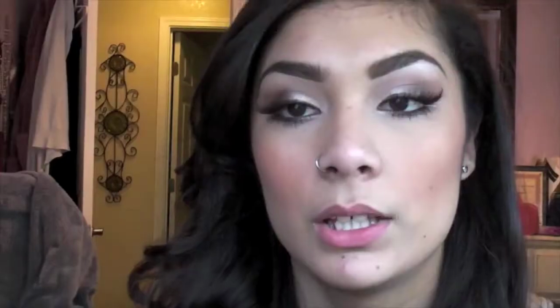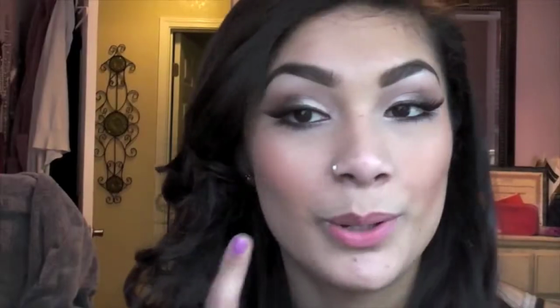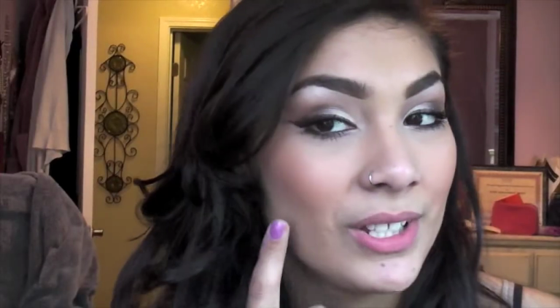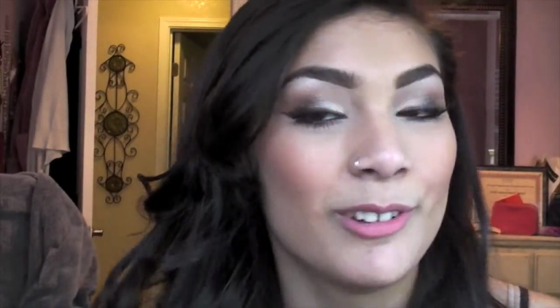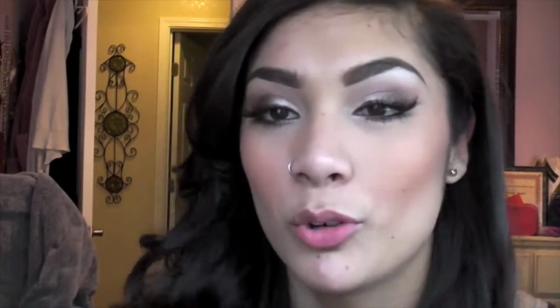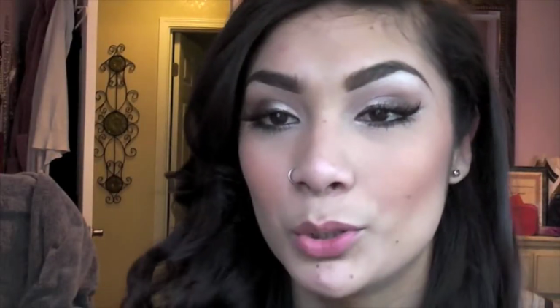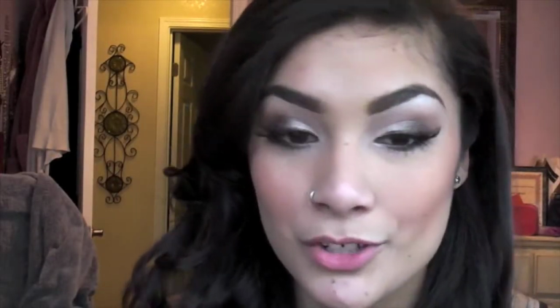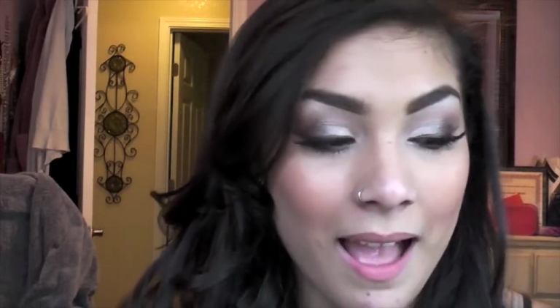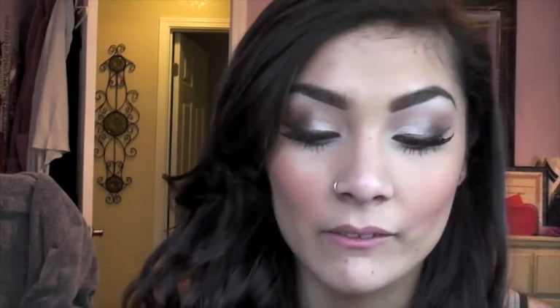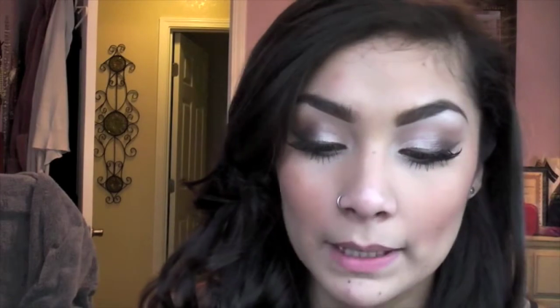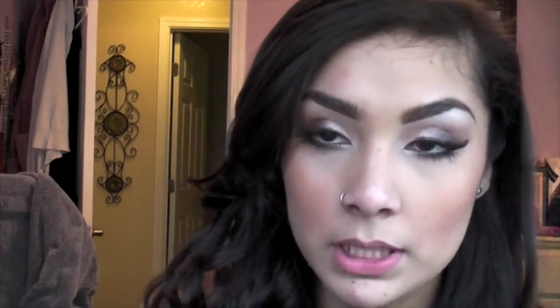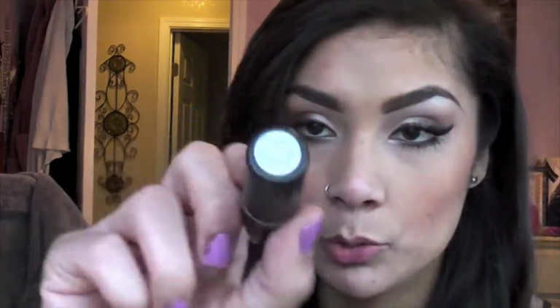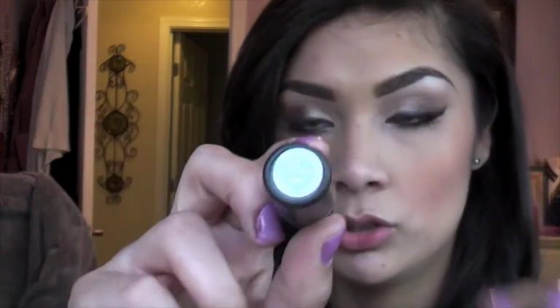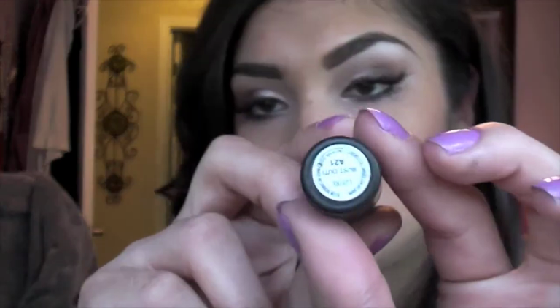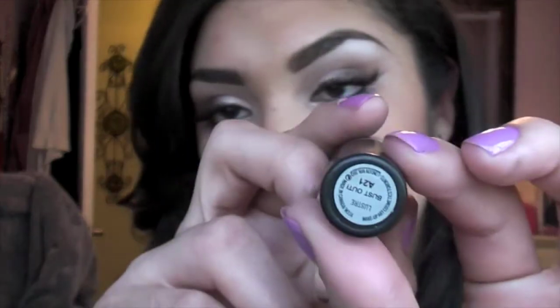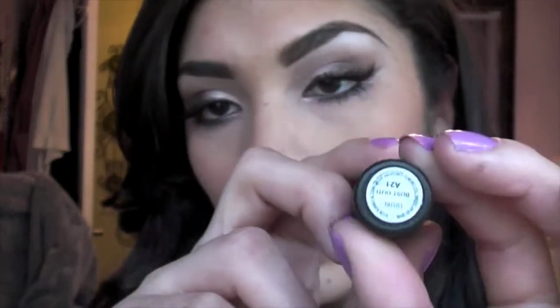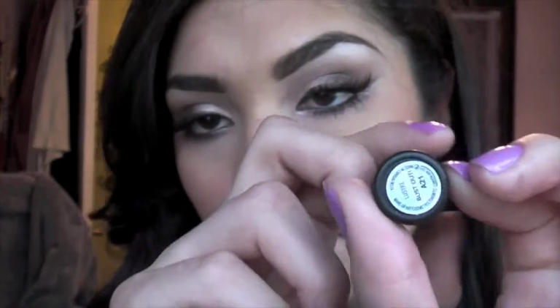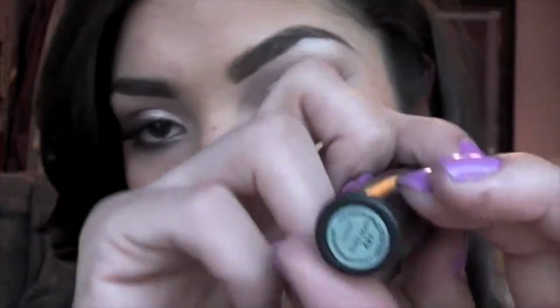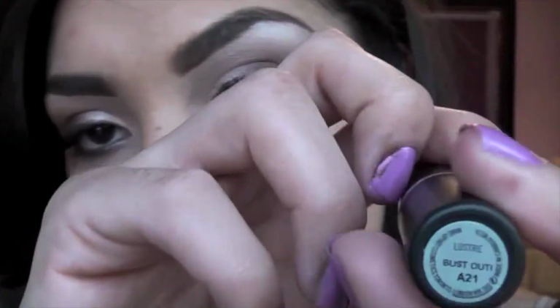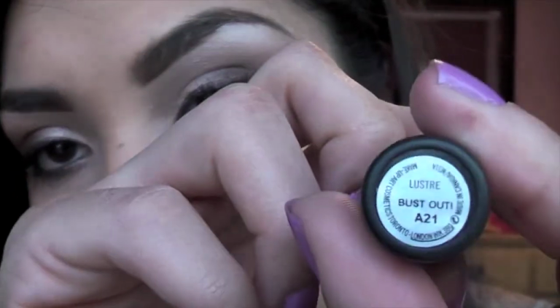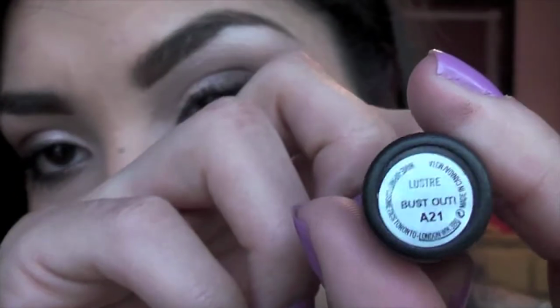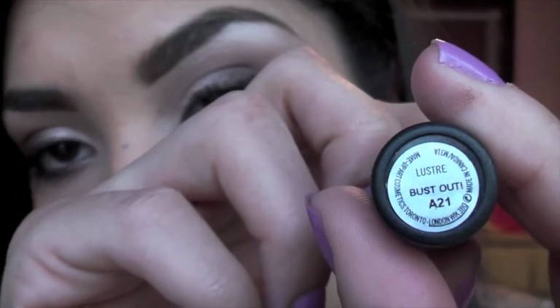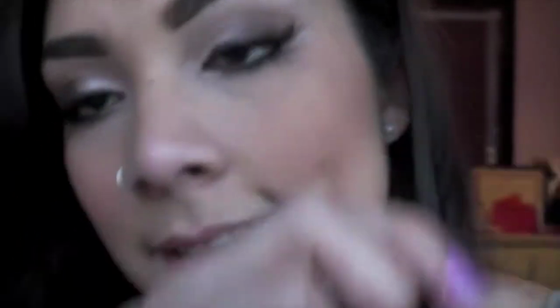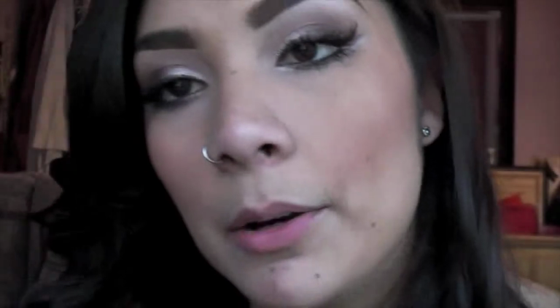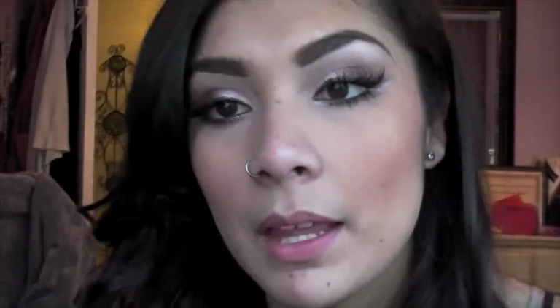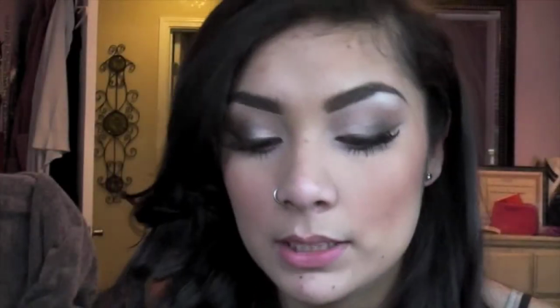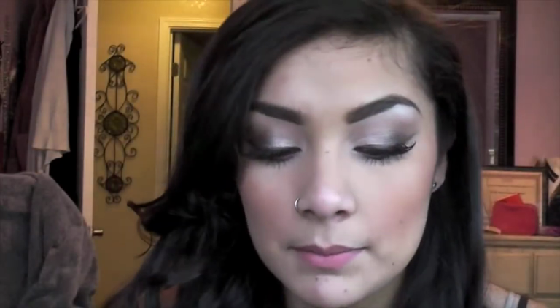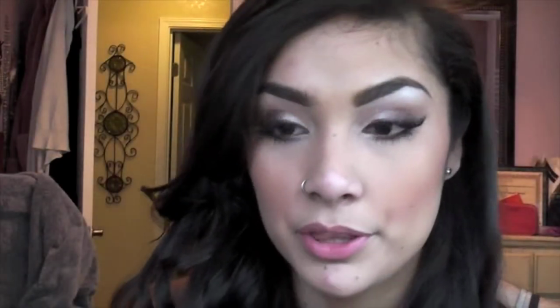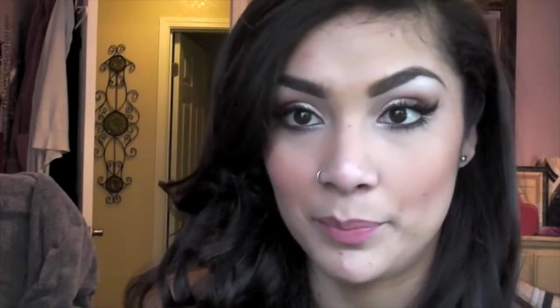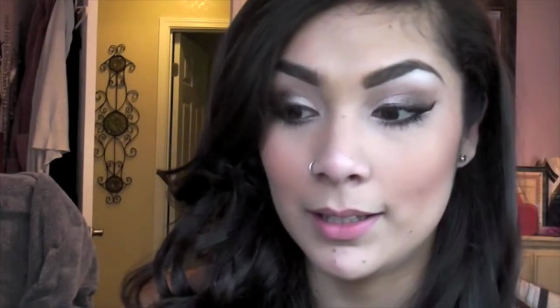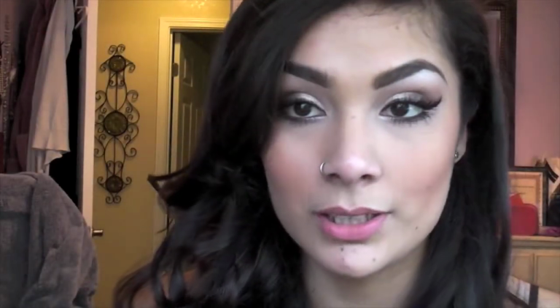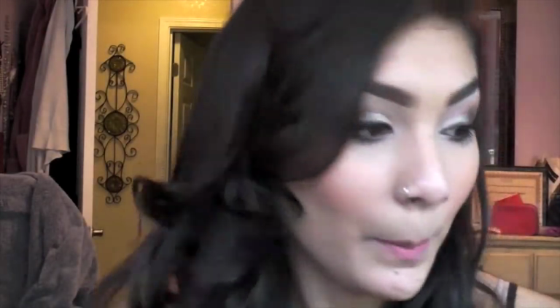On my cheeks I'm wearing Warm Soul blush by Mac, and for my lips I'm going to apply the lipstick called I'm Bust Out, which also came out with the surf baby collection.